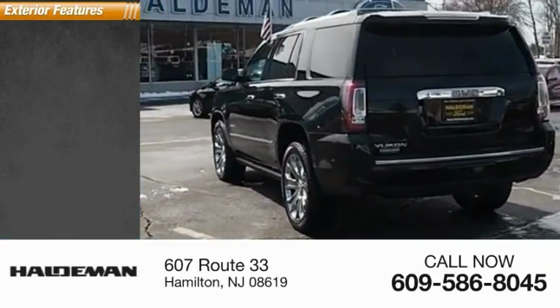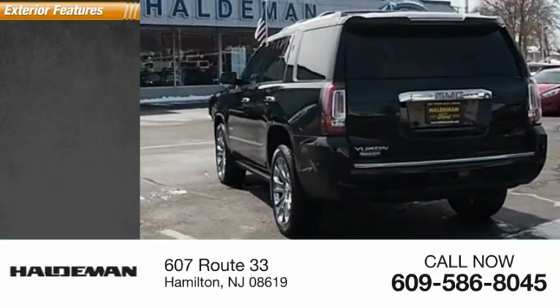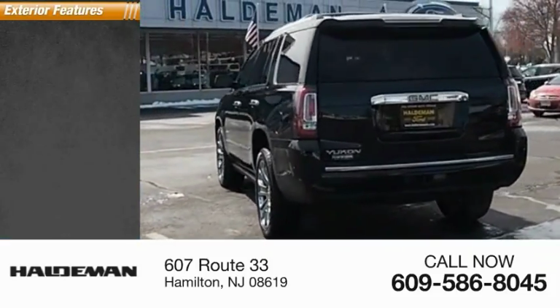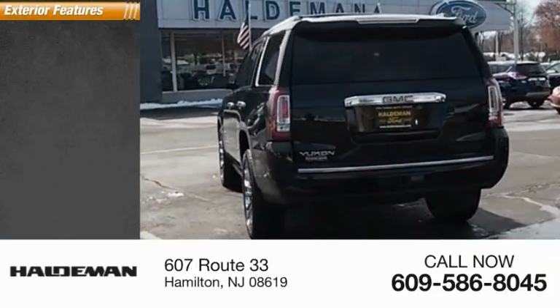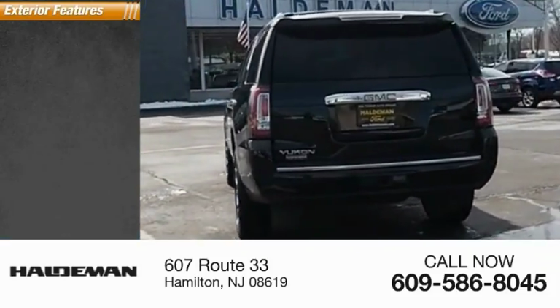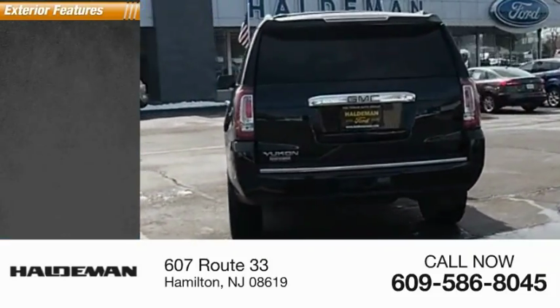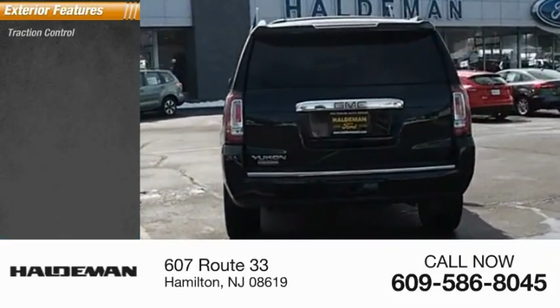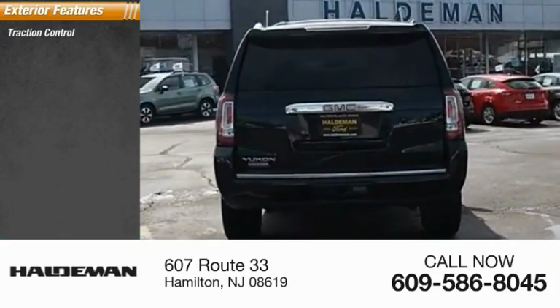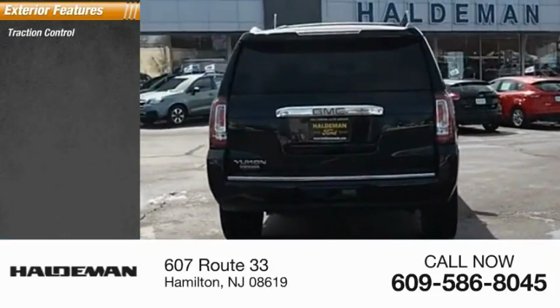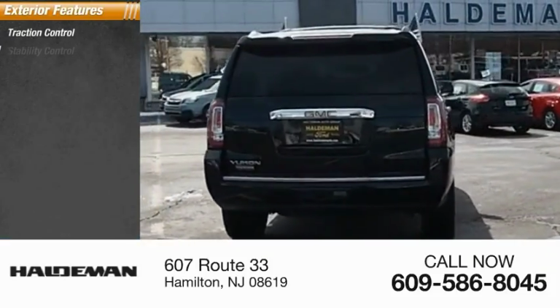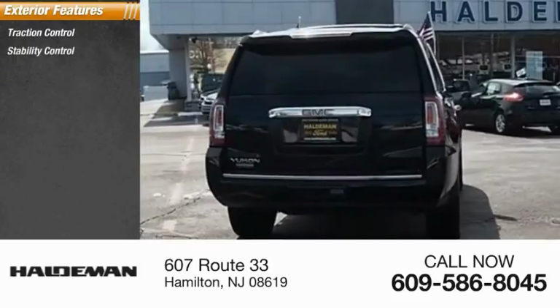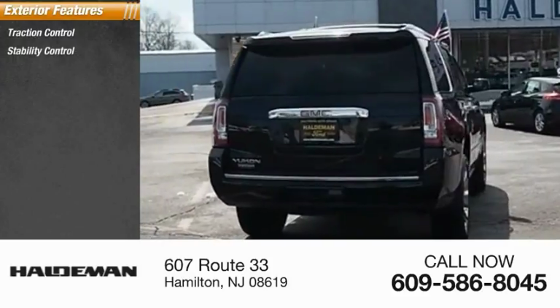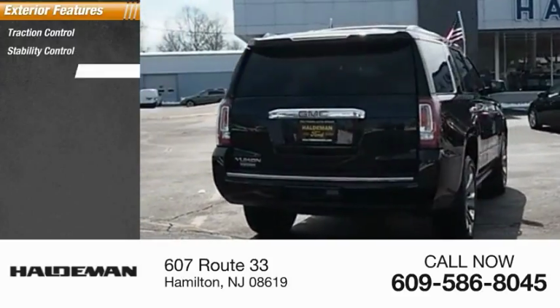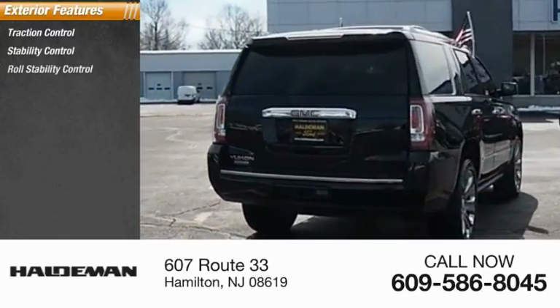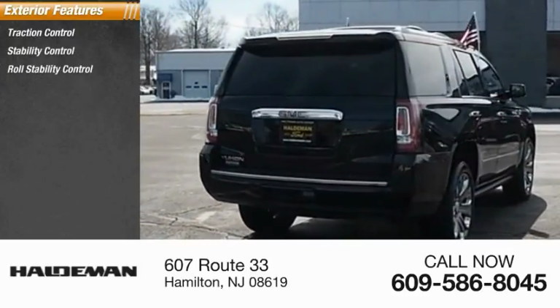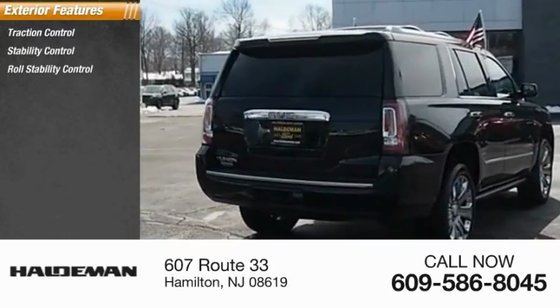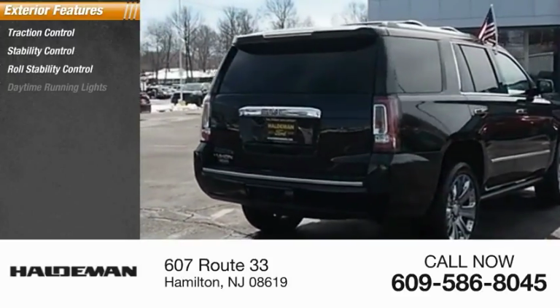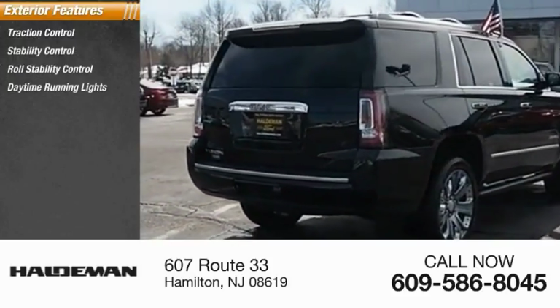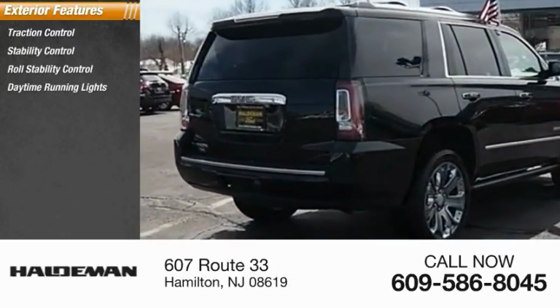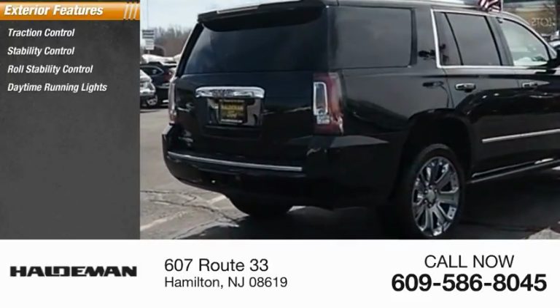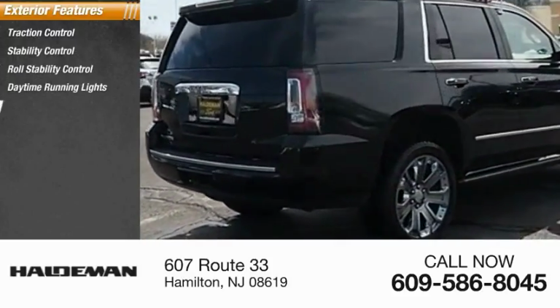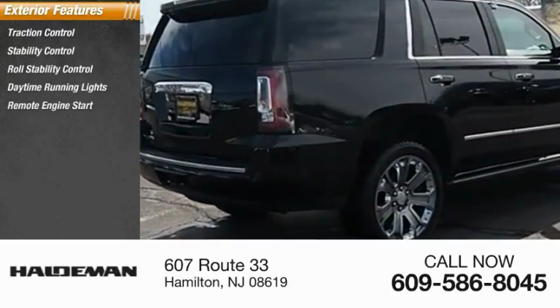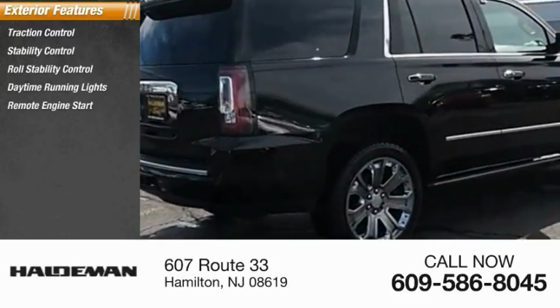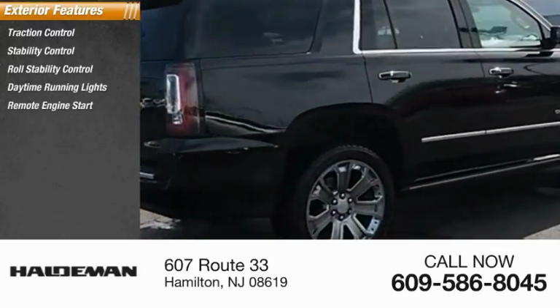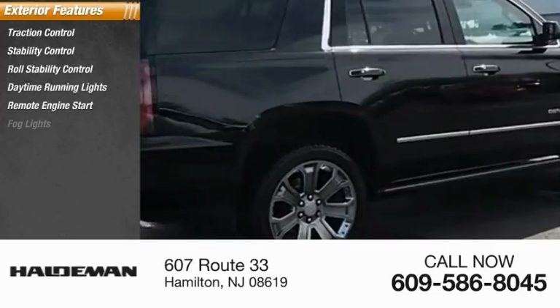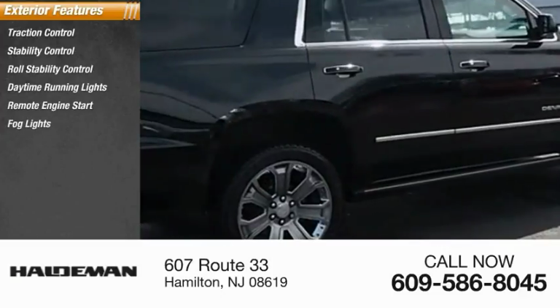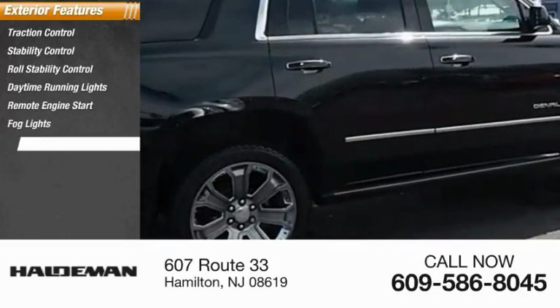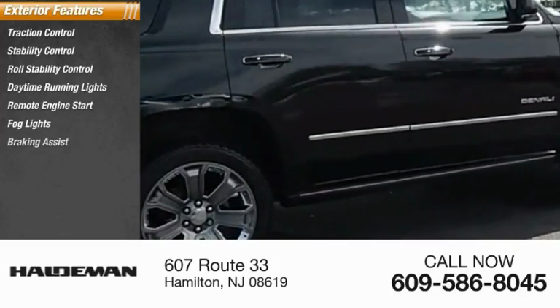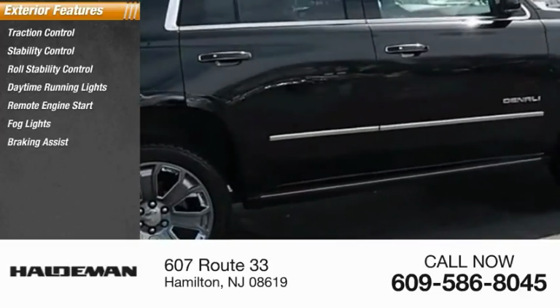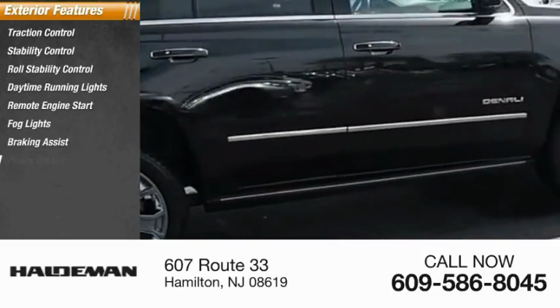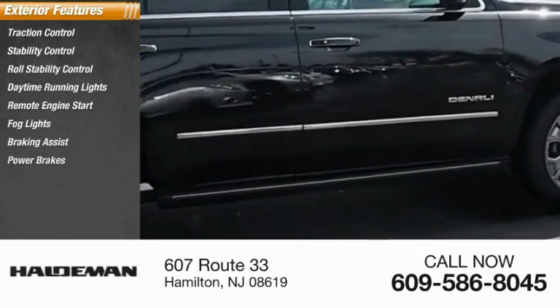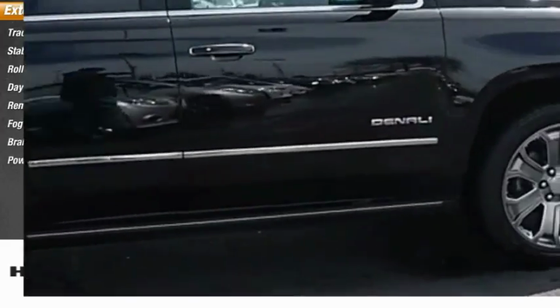Here are some of this vehicle's great options: traction control, stability control, roll stability control, daytime running lights, remote engine start, fog lights, braking assist, power brakes.